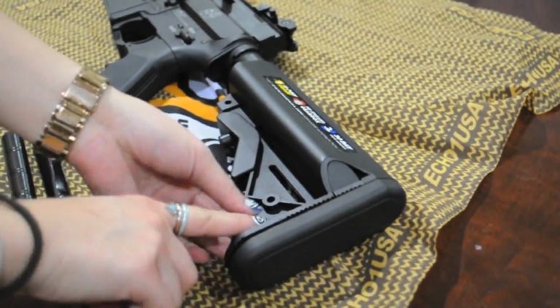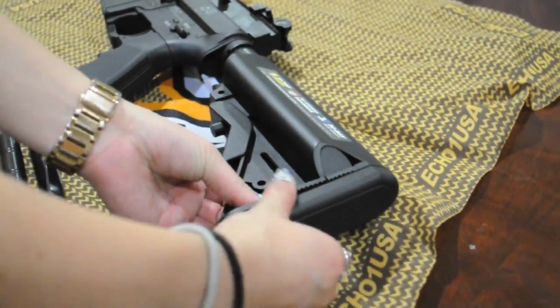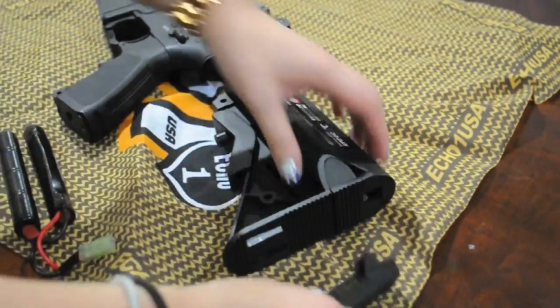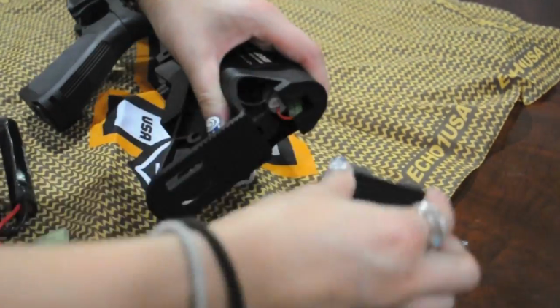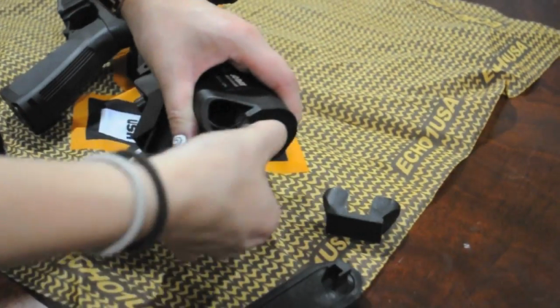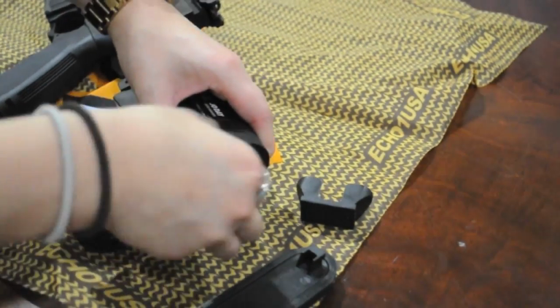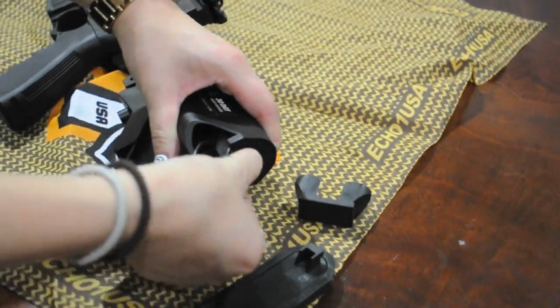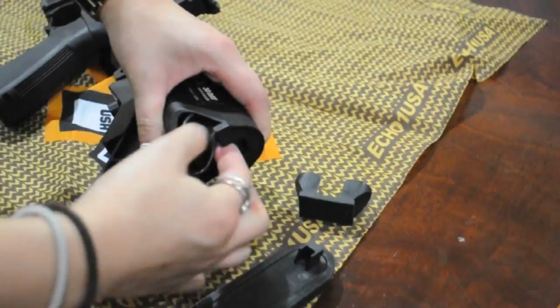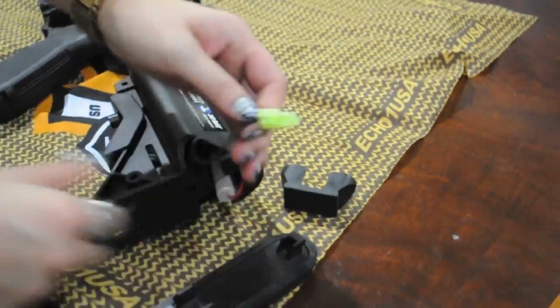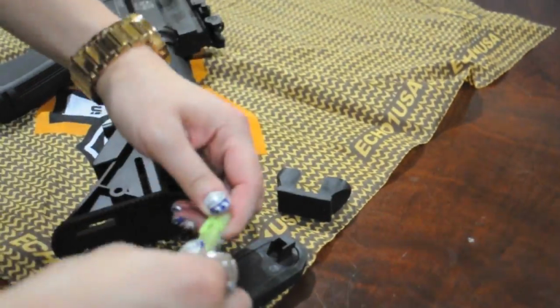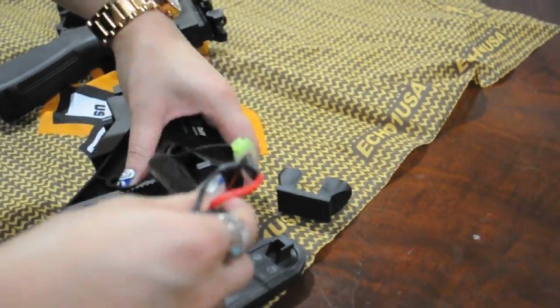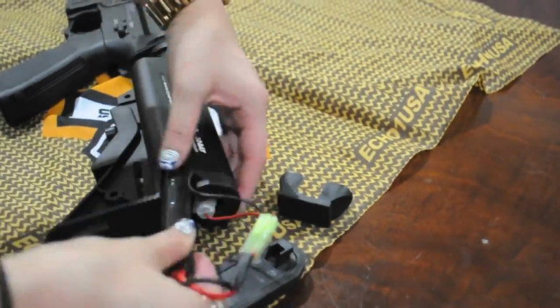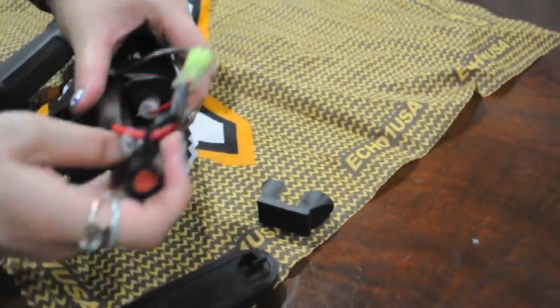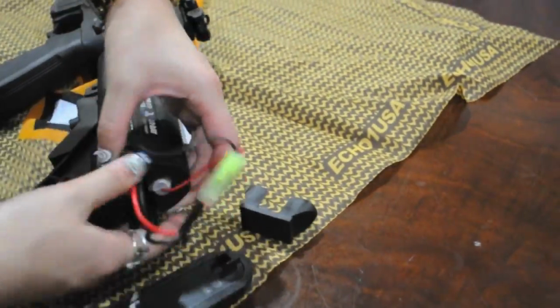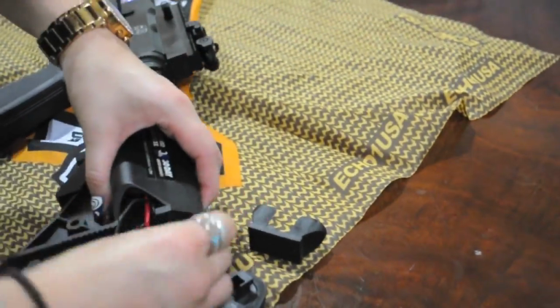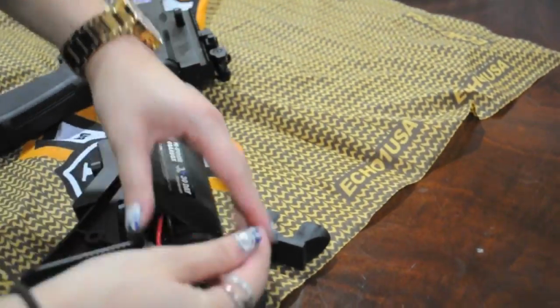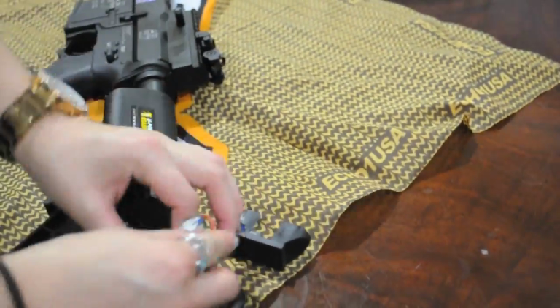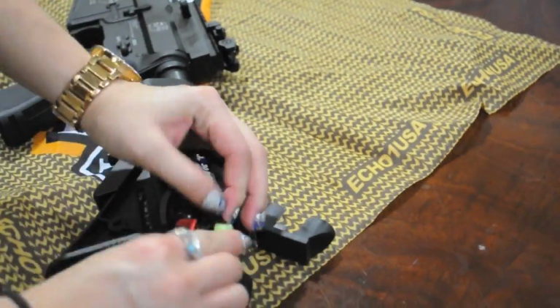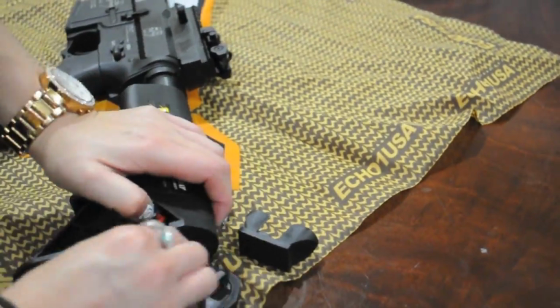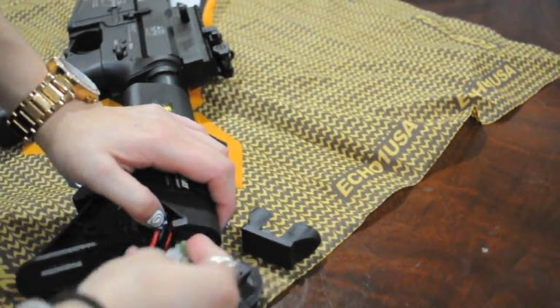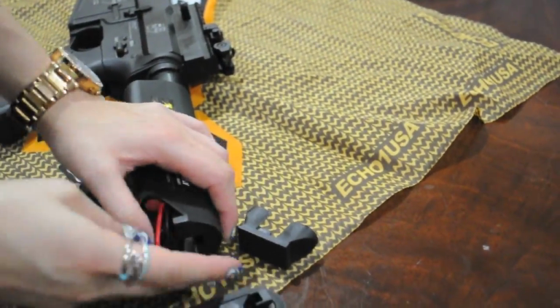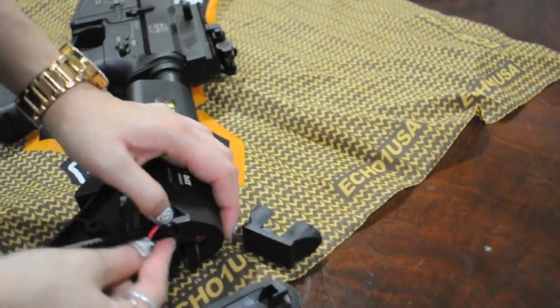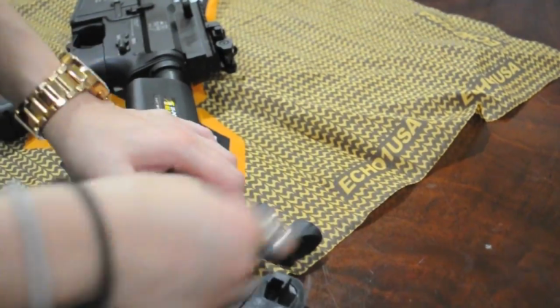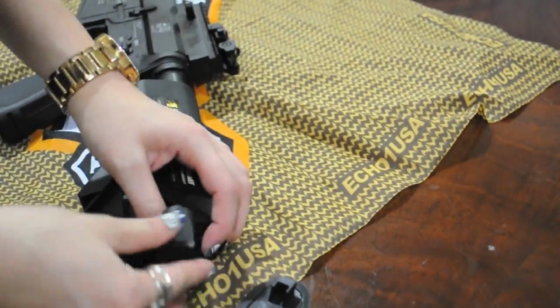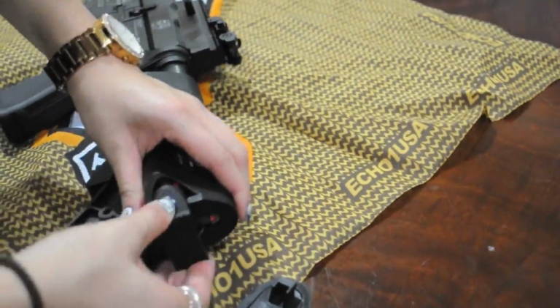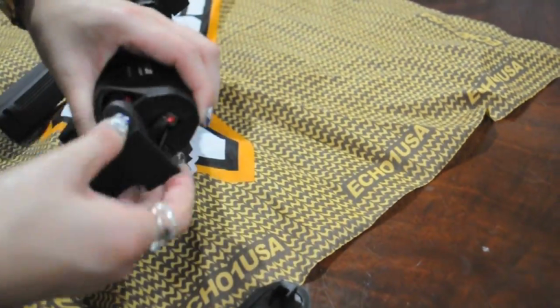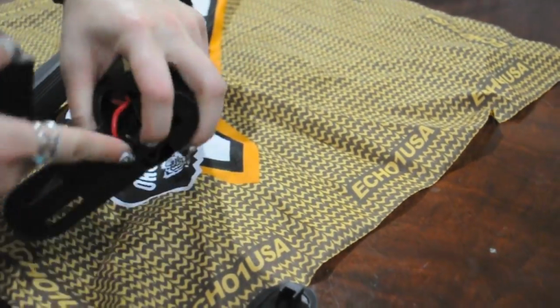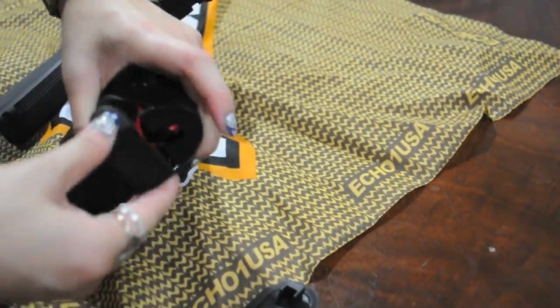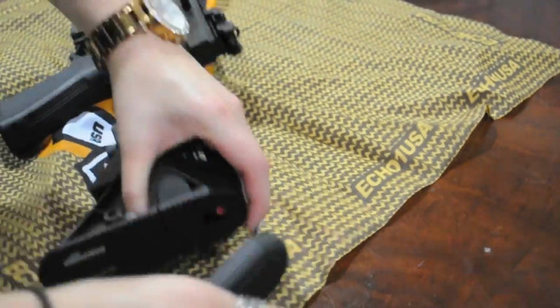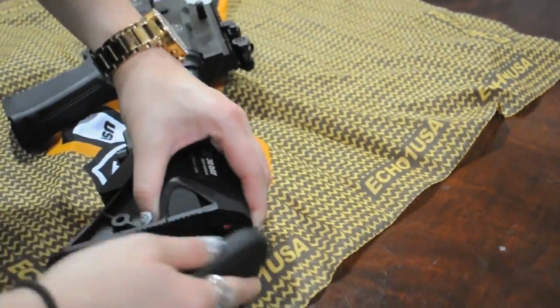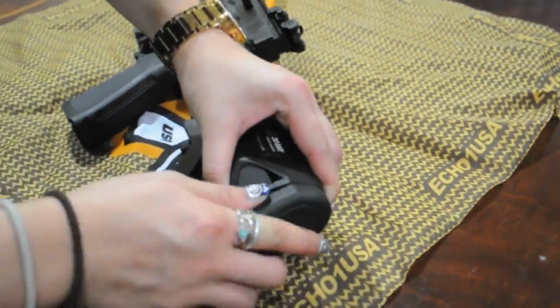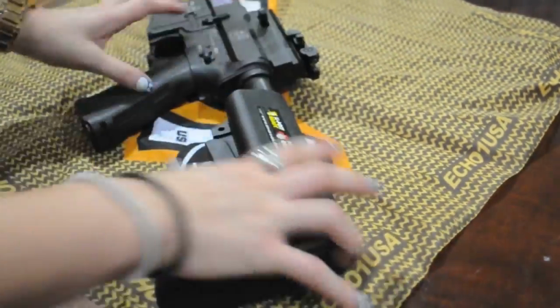To insert the battery, remove the butt plate and the piece underneath, and connect the battery. Place the battery inside the stock and adjust the wiring, then put everything back together. This gun is also LiPo ready, so you can upgrade your battery to get a higher rate of fire.